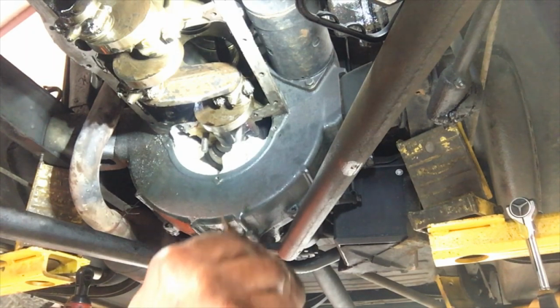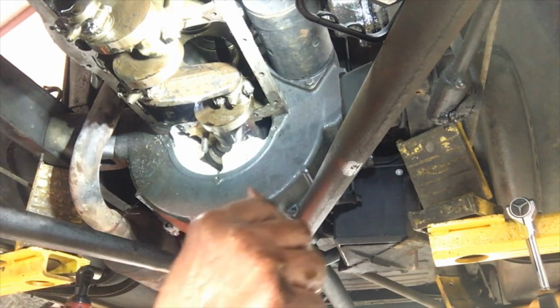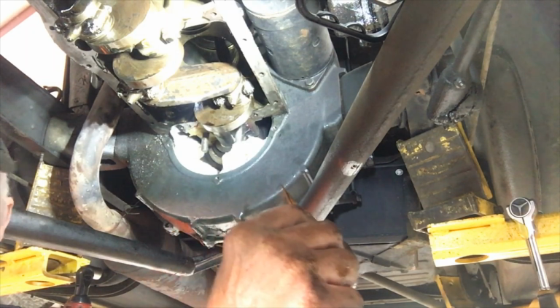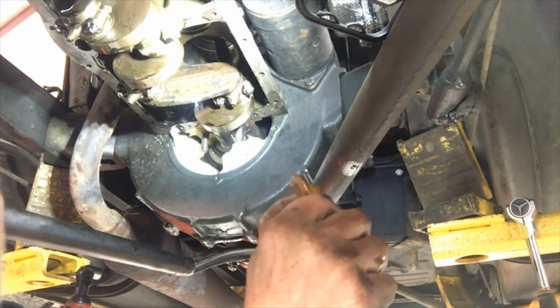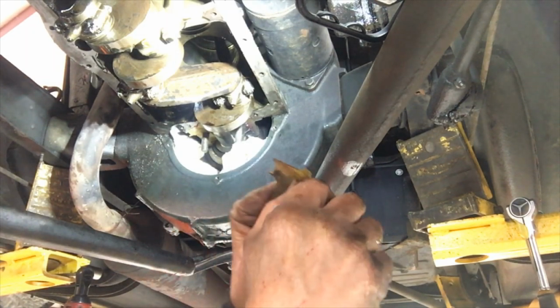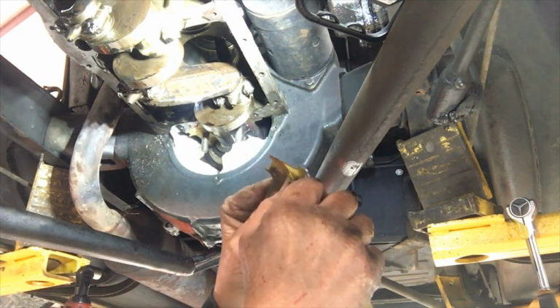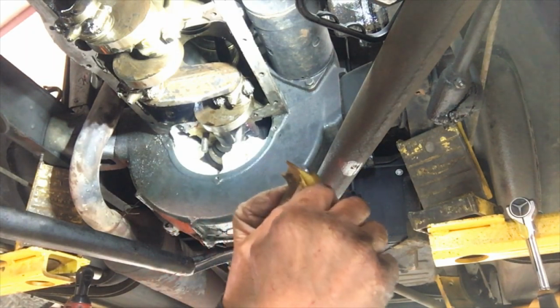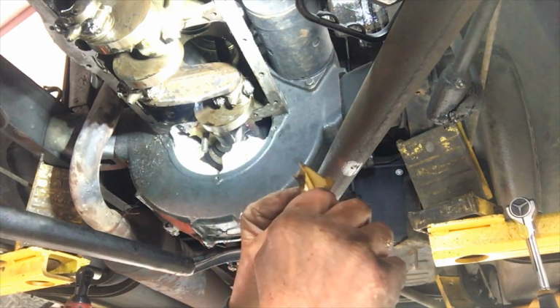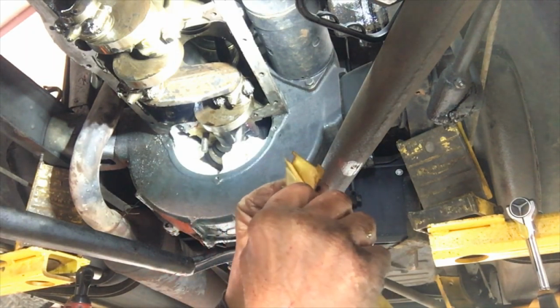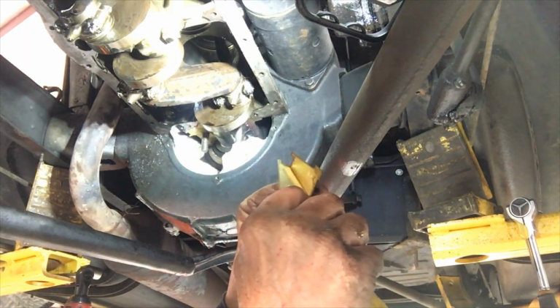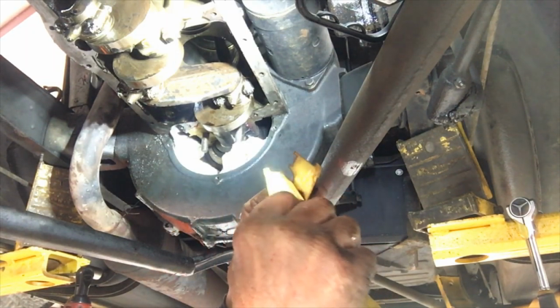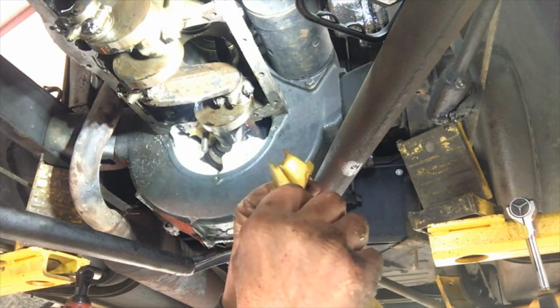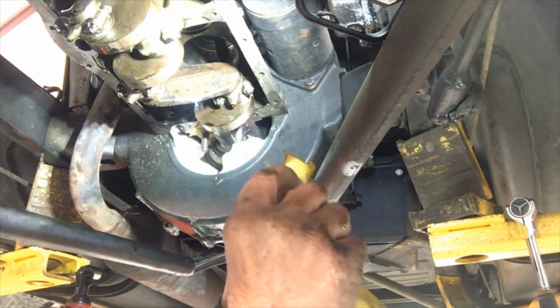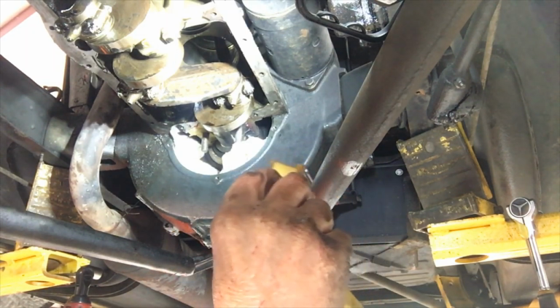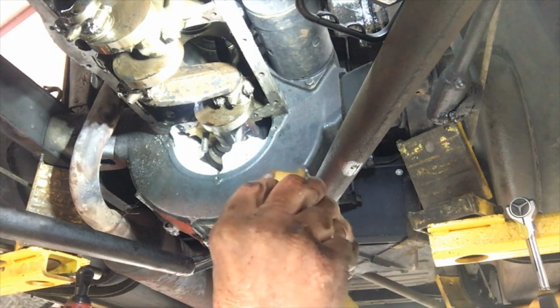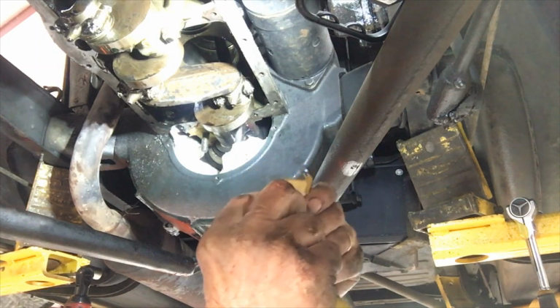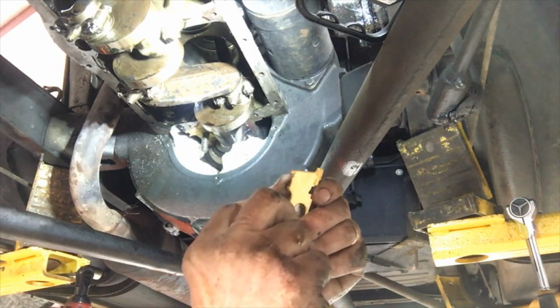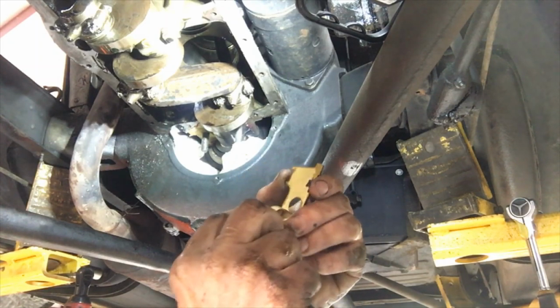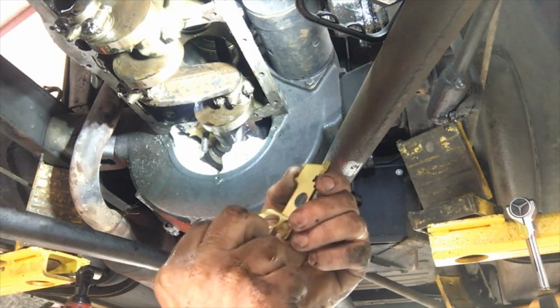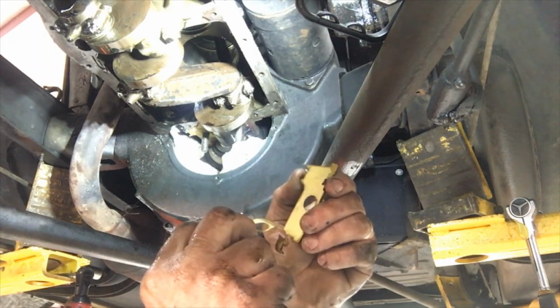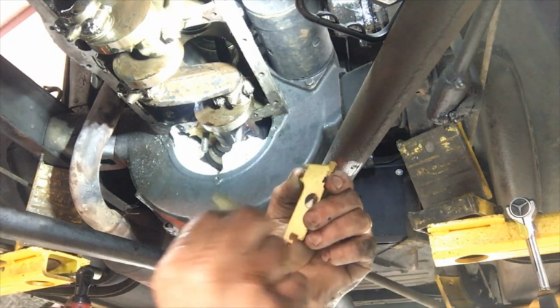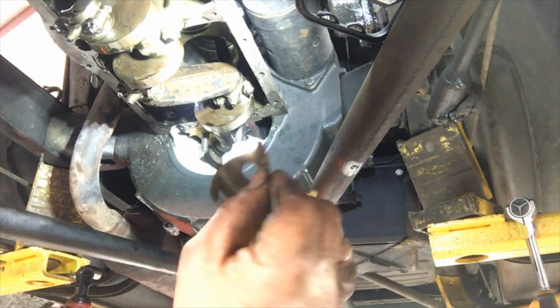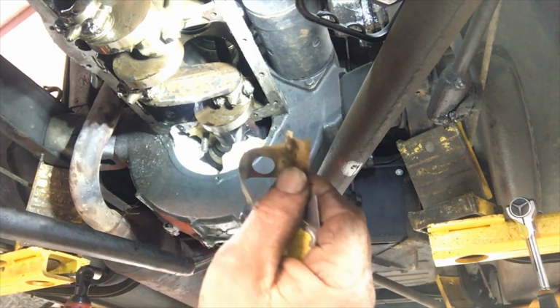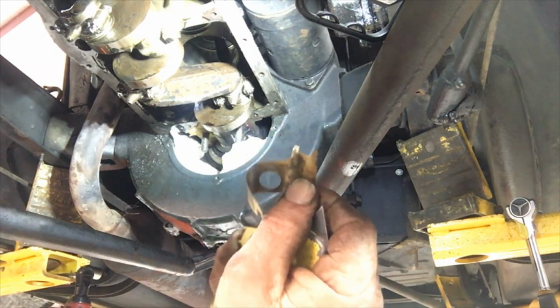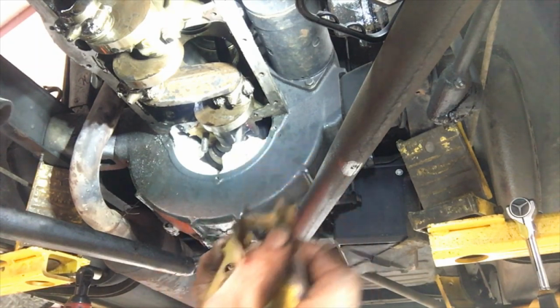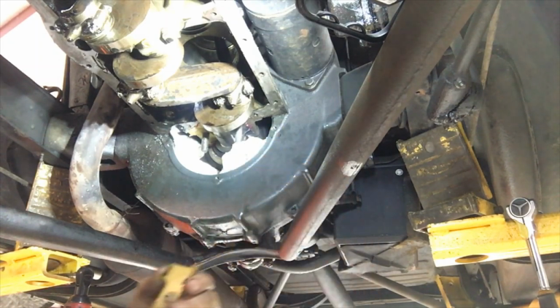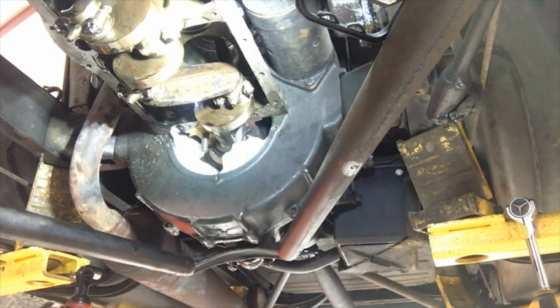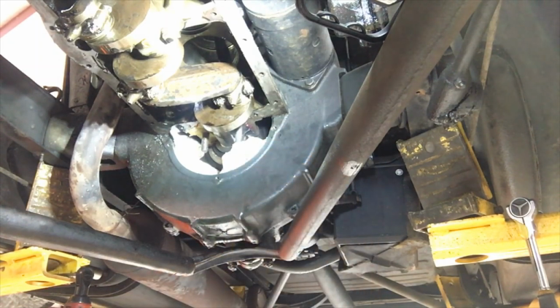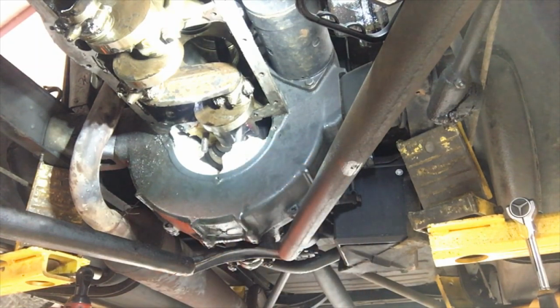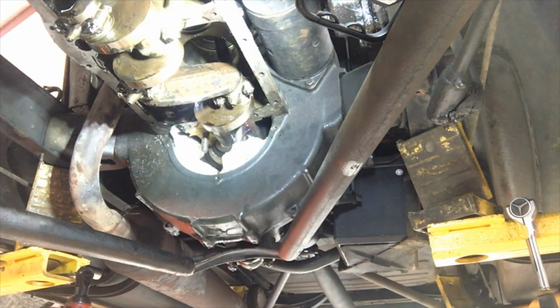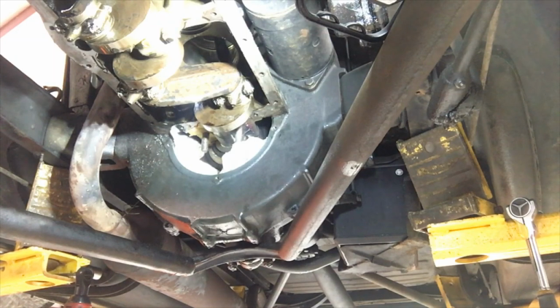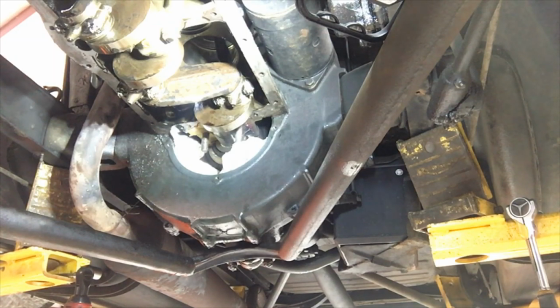Right here I got it started now — peel it off. Lot of grease, stick it back up.